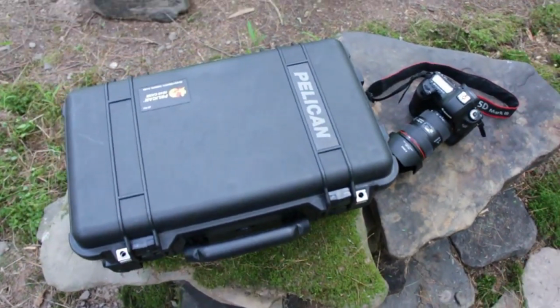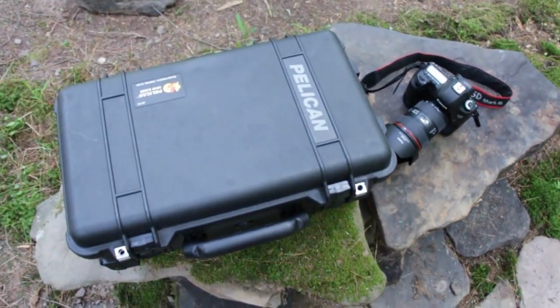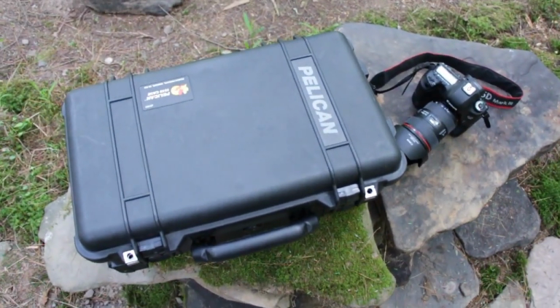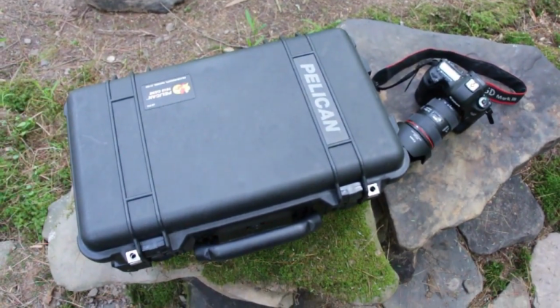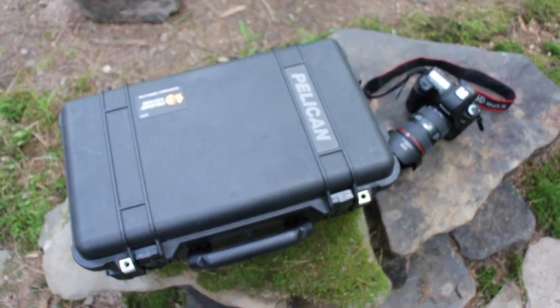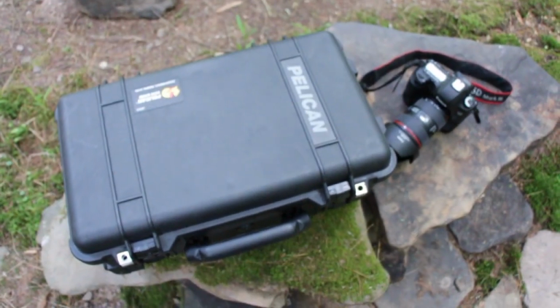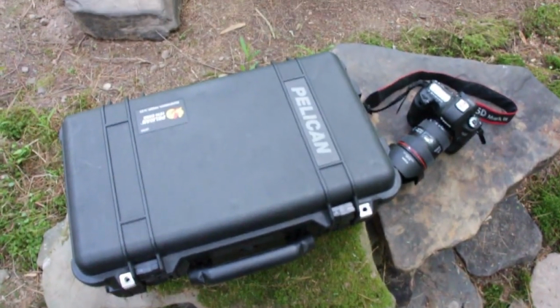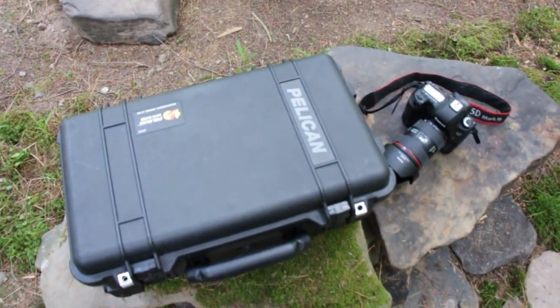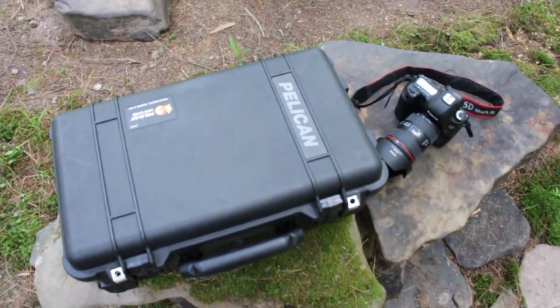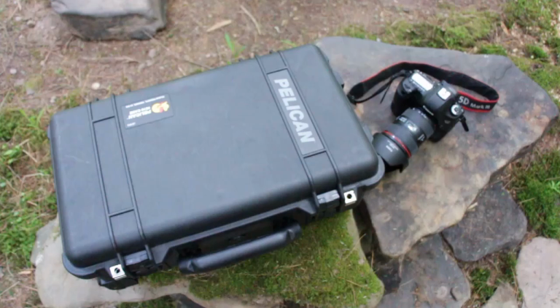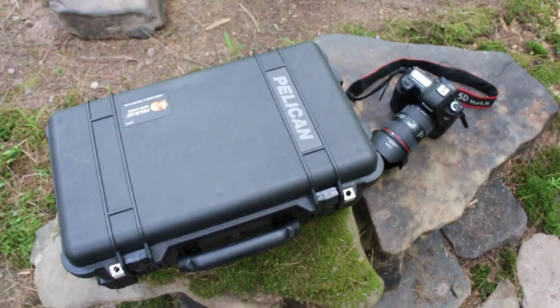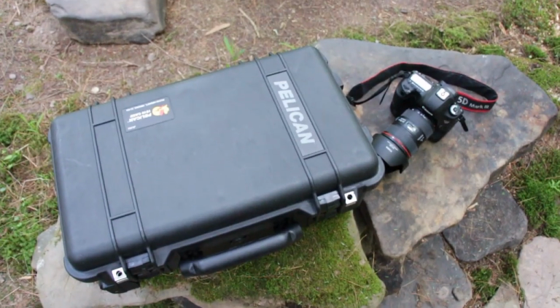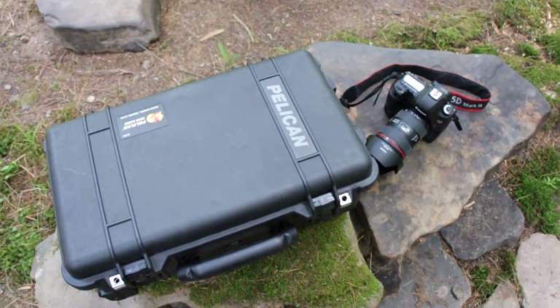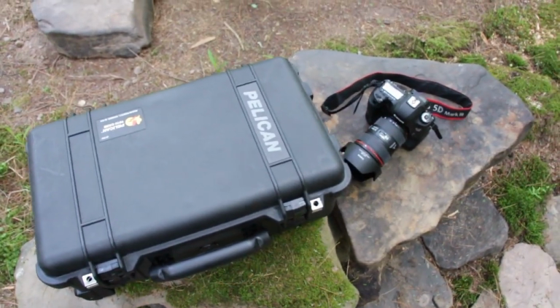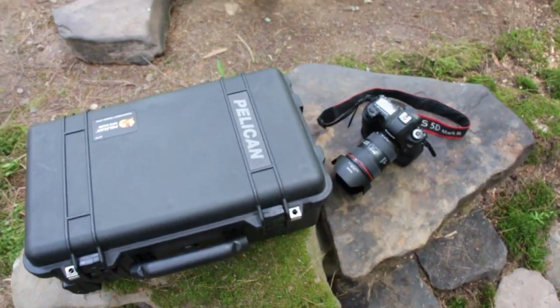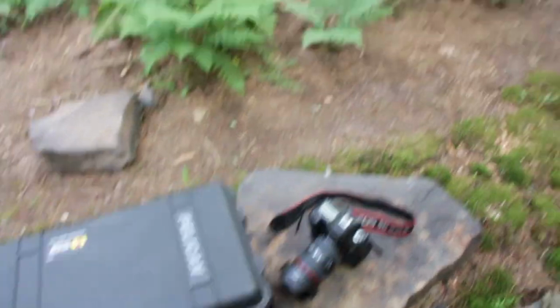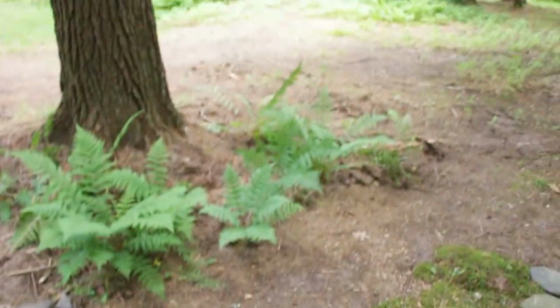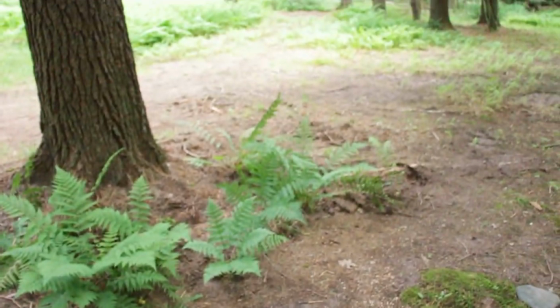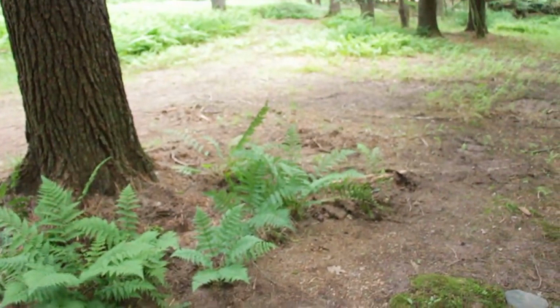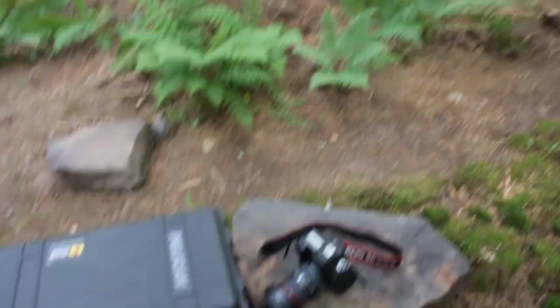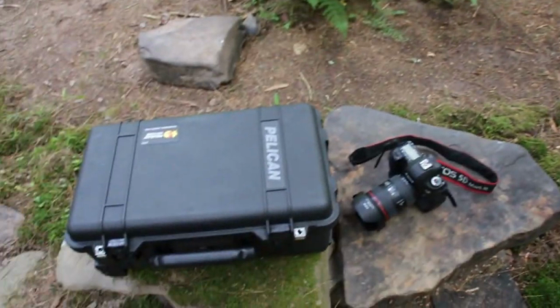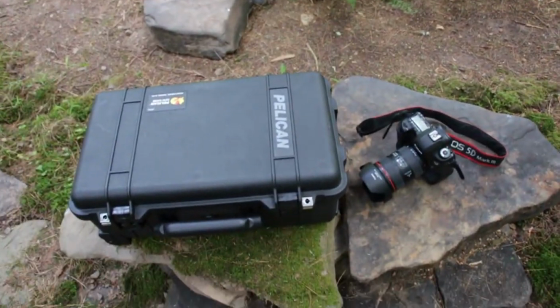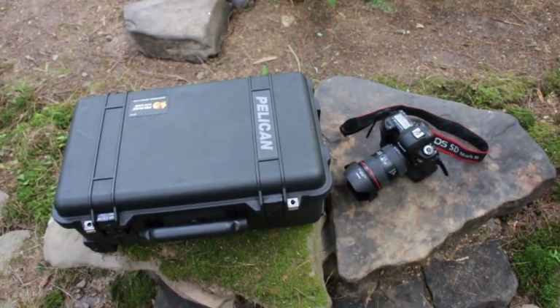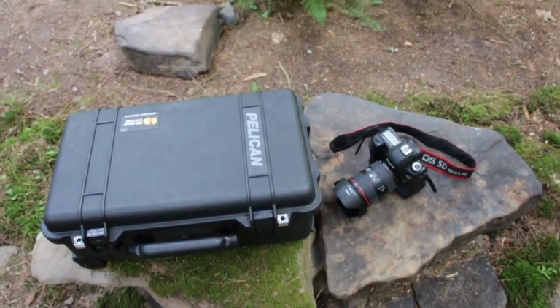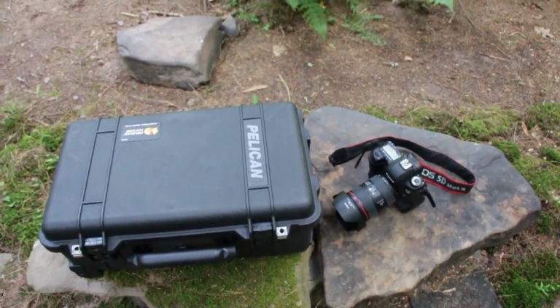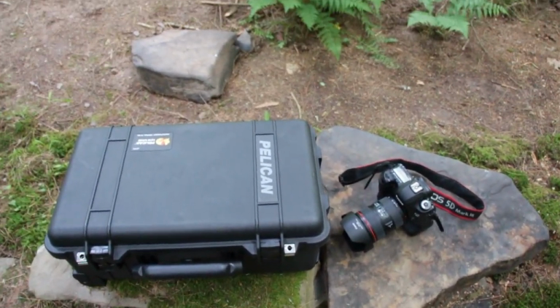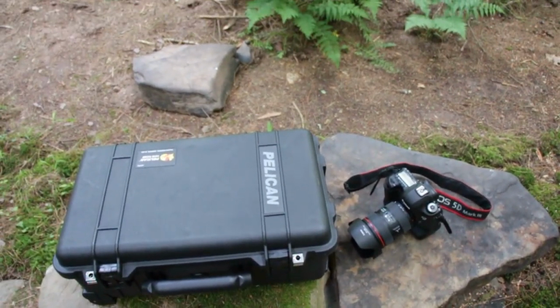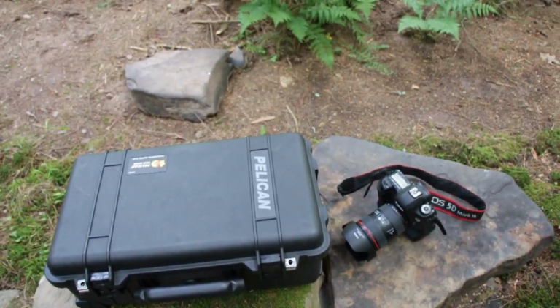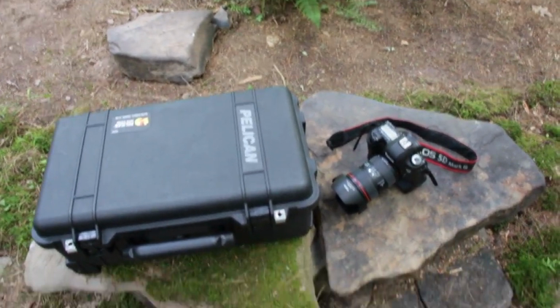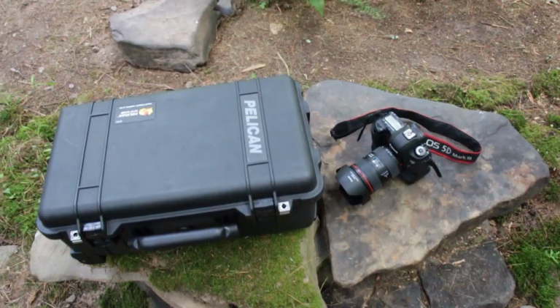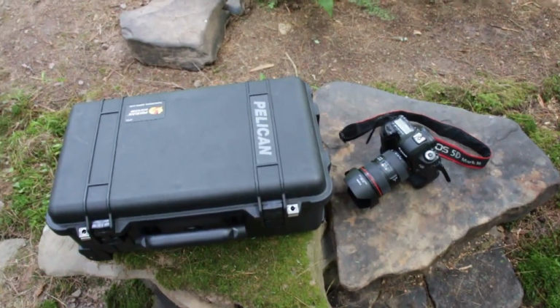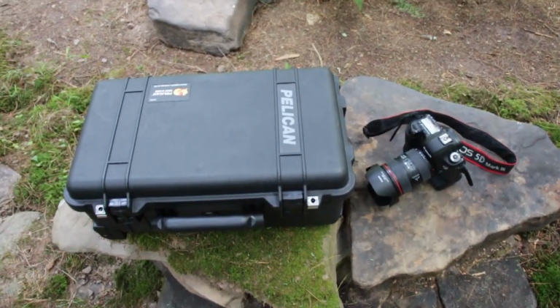So it's always good to have good cases to protect your equipment, especially if you're going to be out in the woods where it could potentially start raining before you get to any kind of shelter.